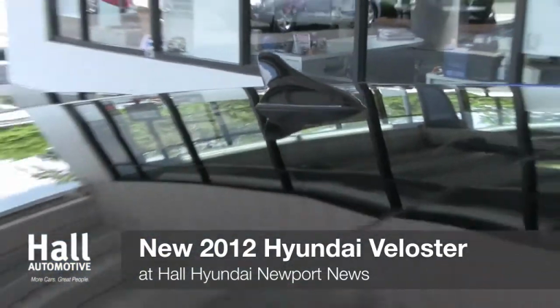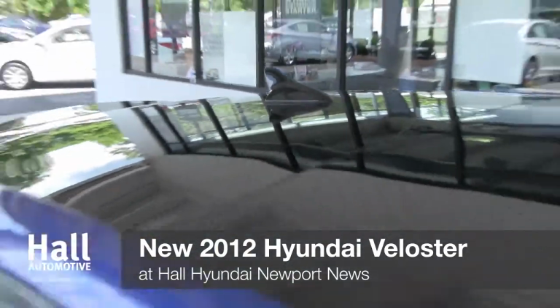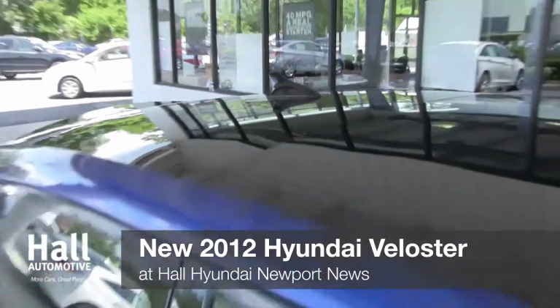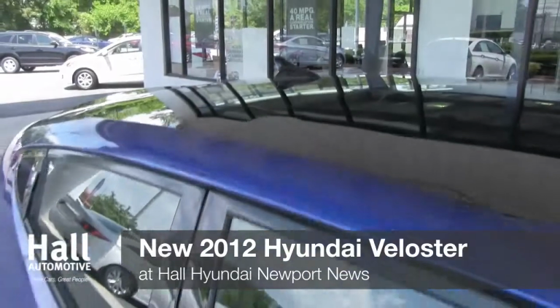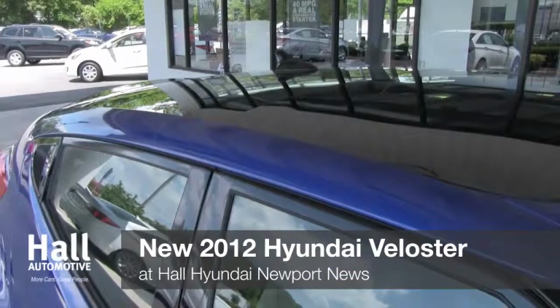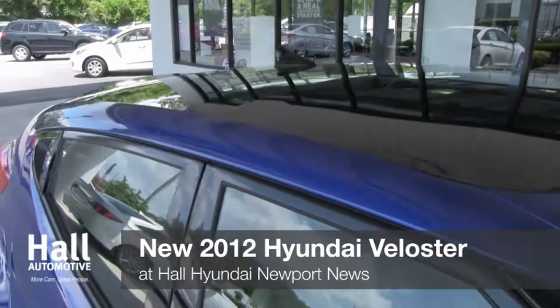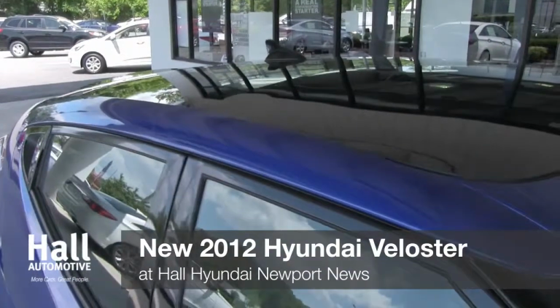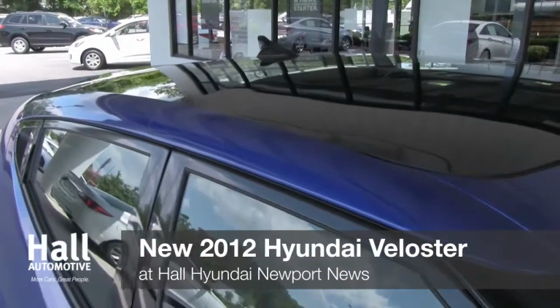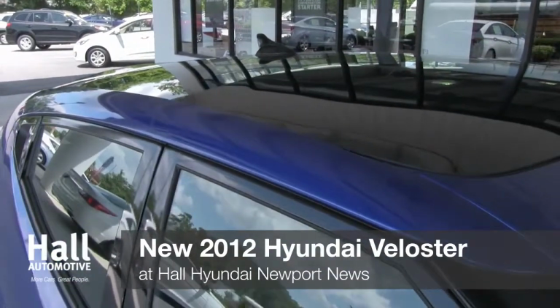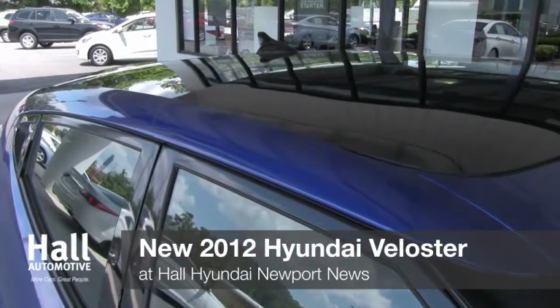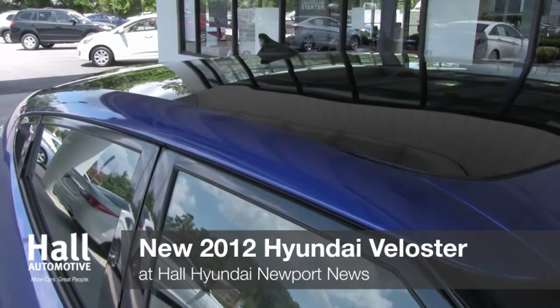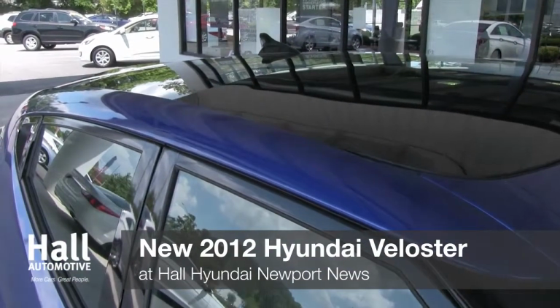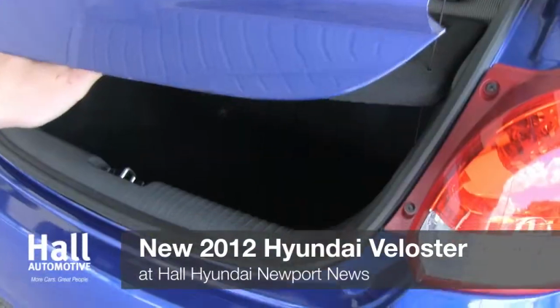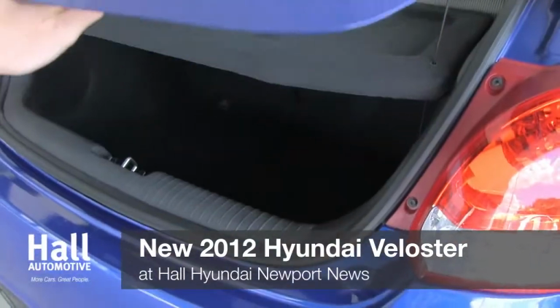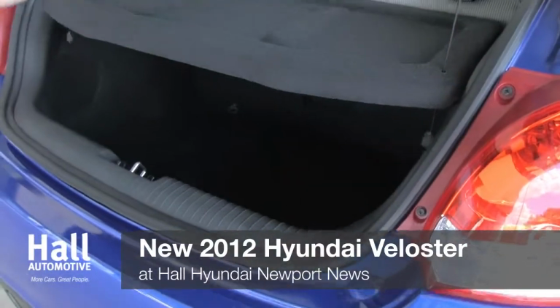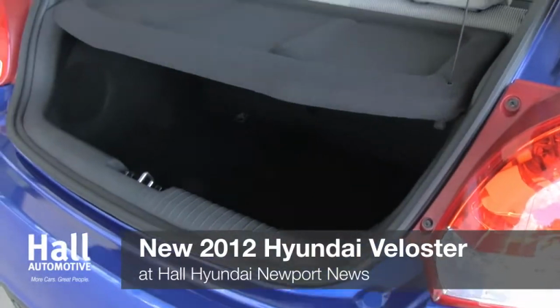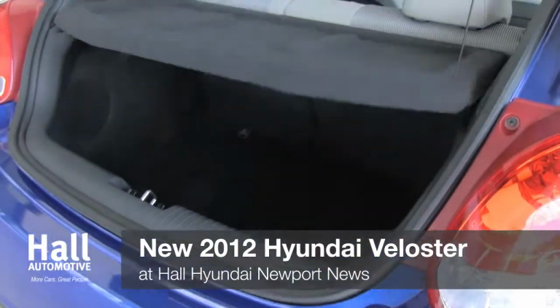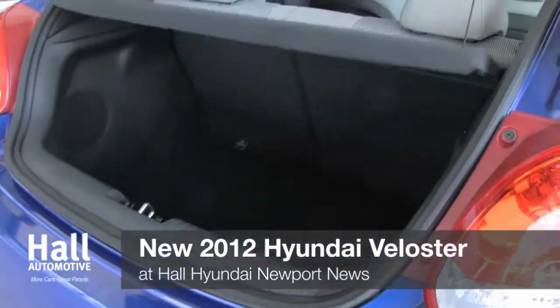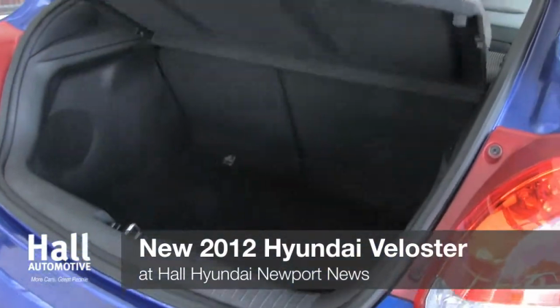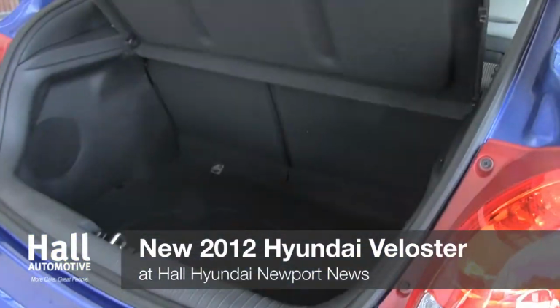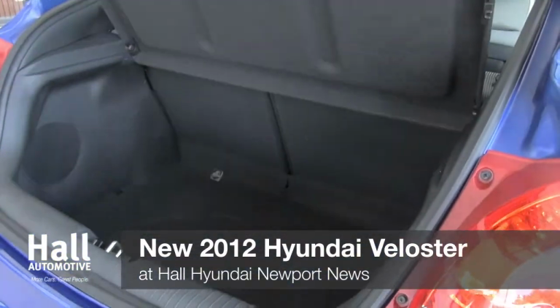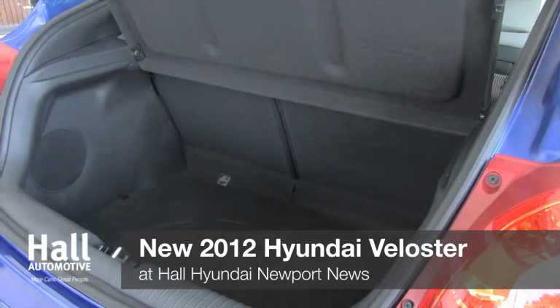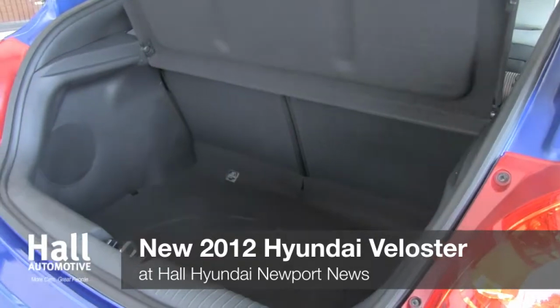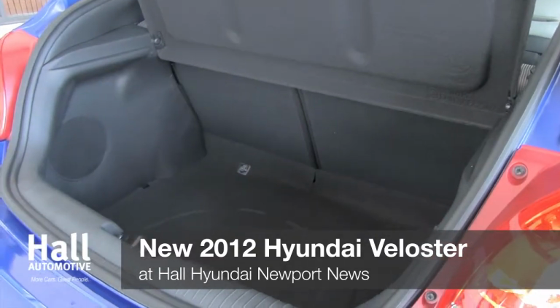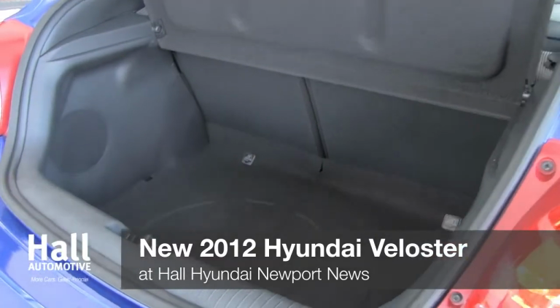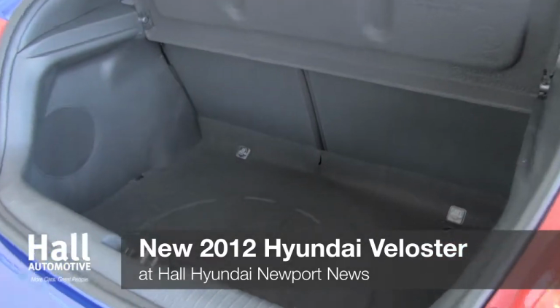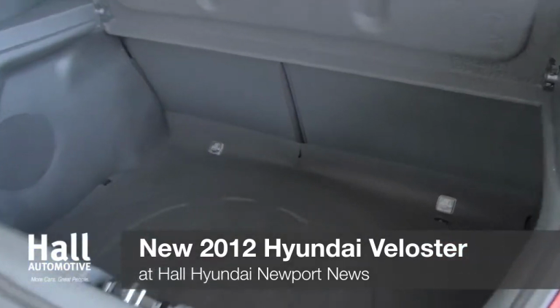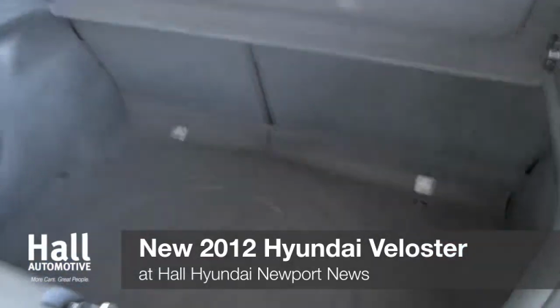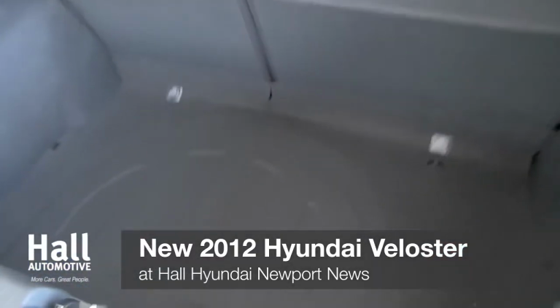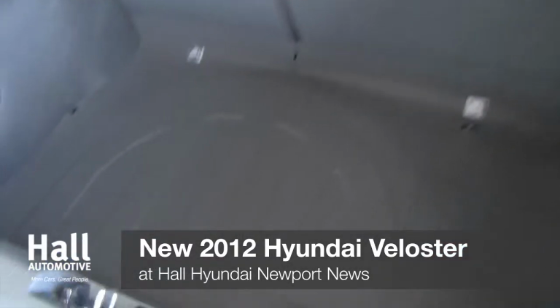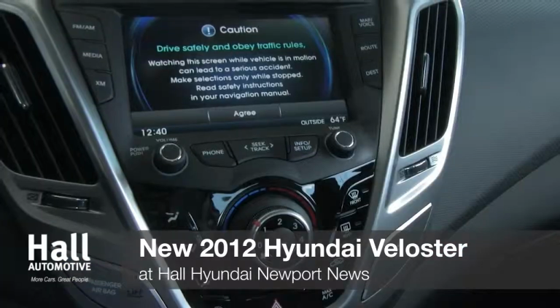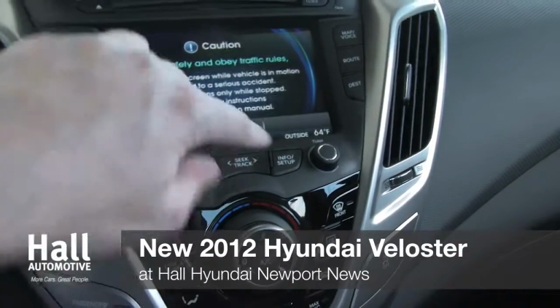A bold three-door design and aggressive contour lines that flow from front to back — together they draw attention to a unique look you're not going to find anywhere else.